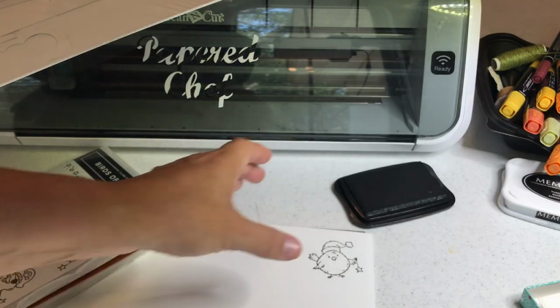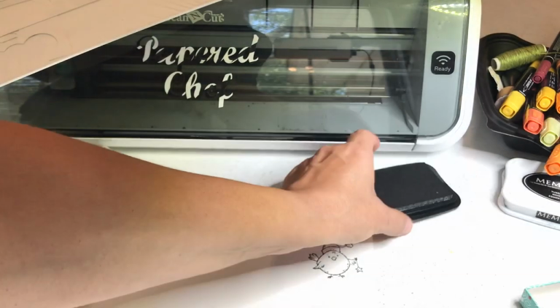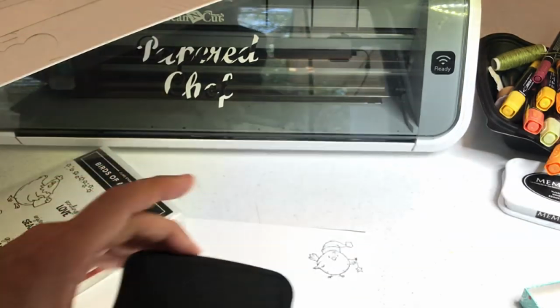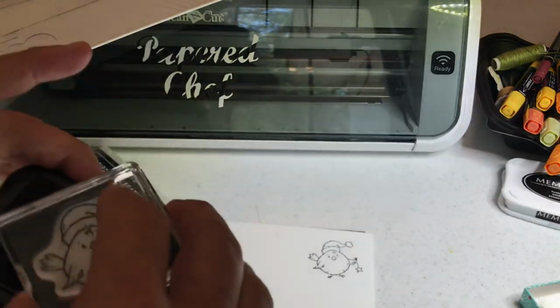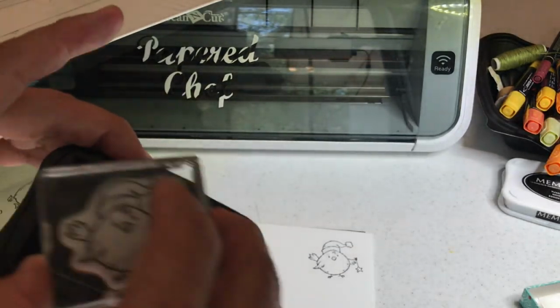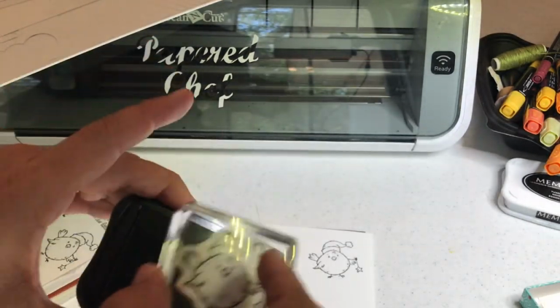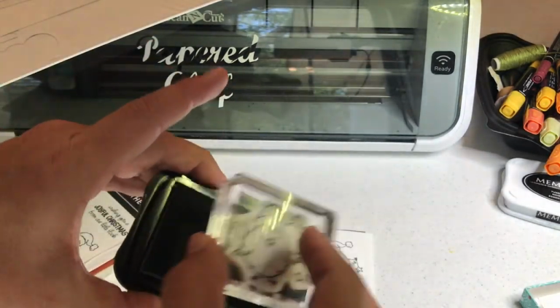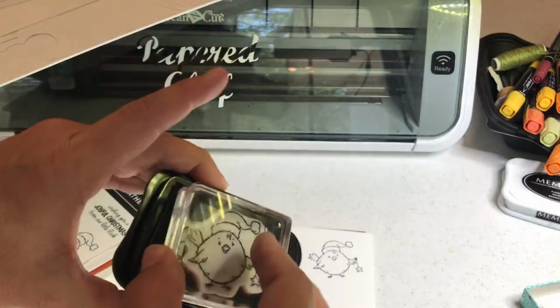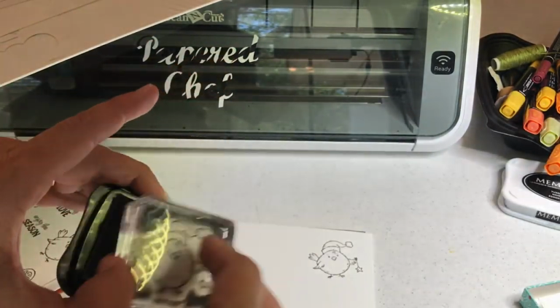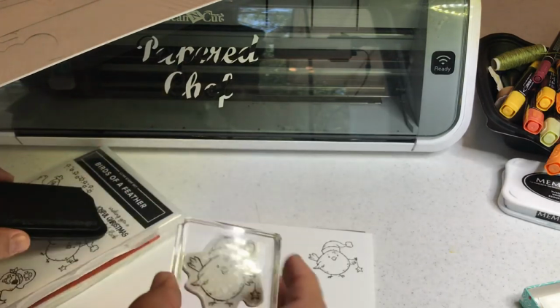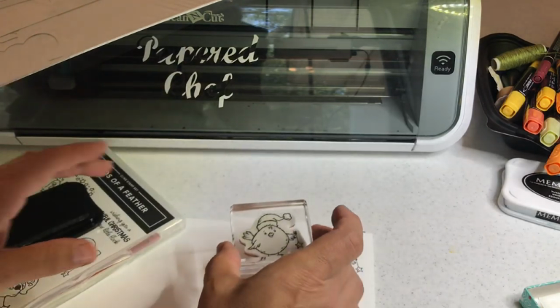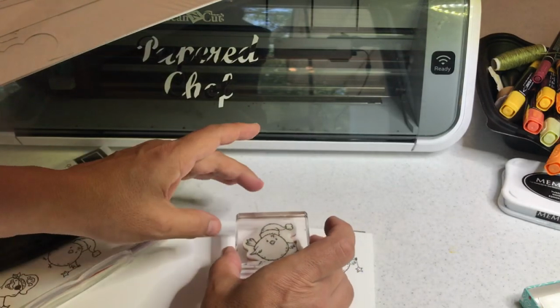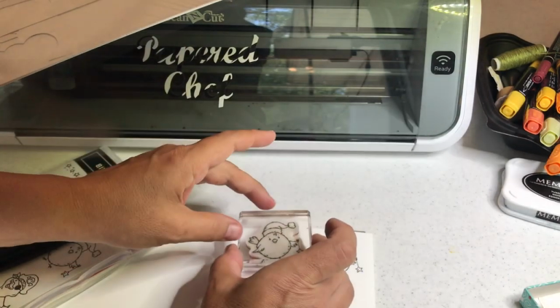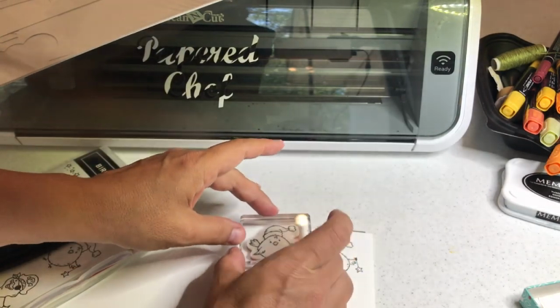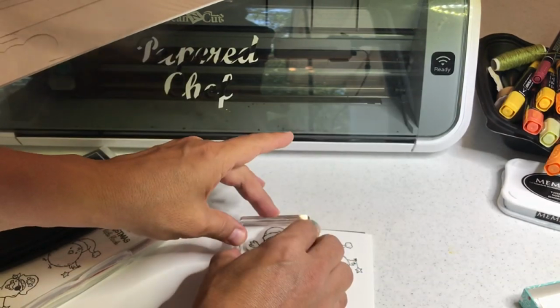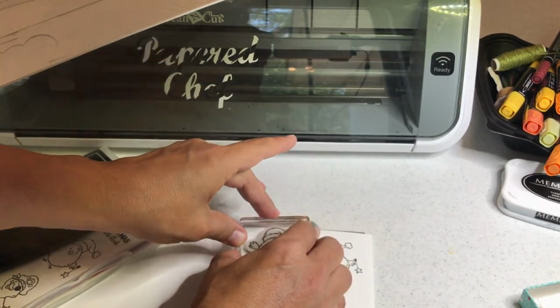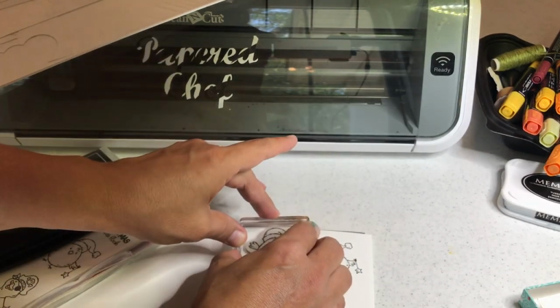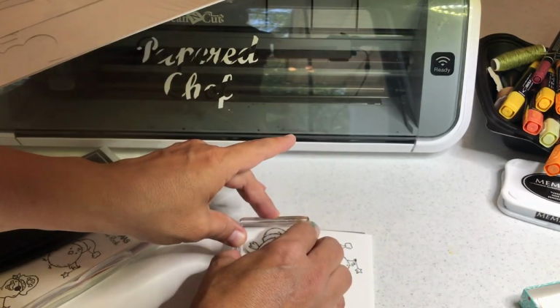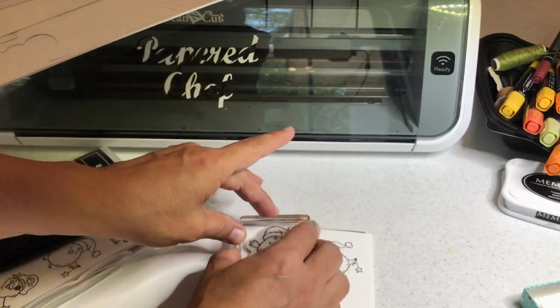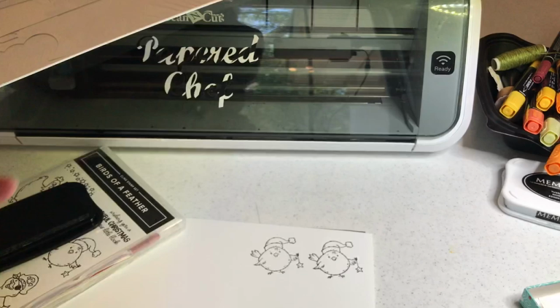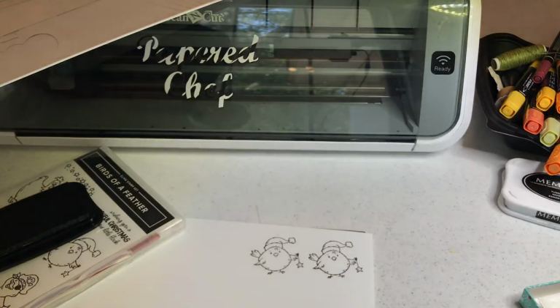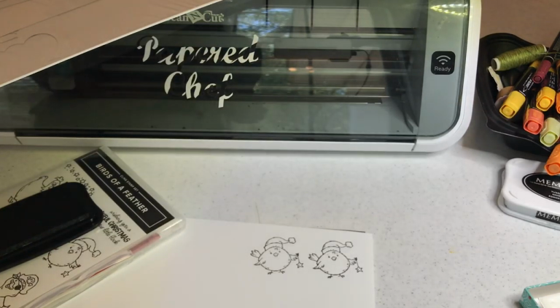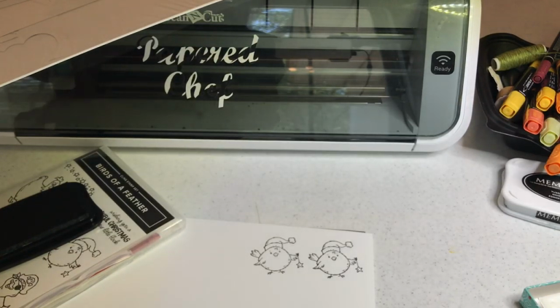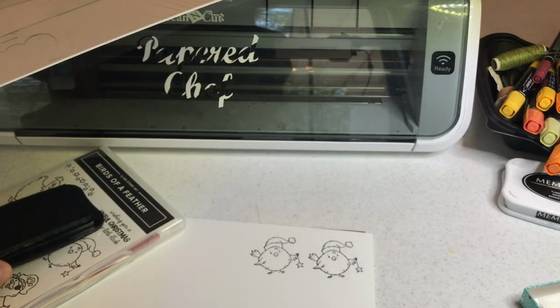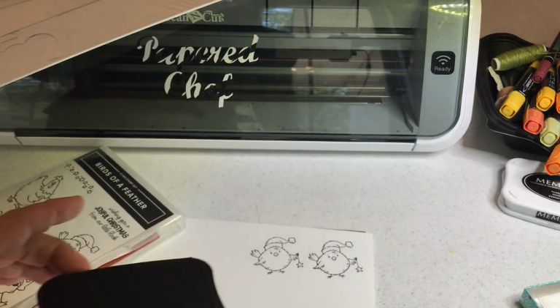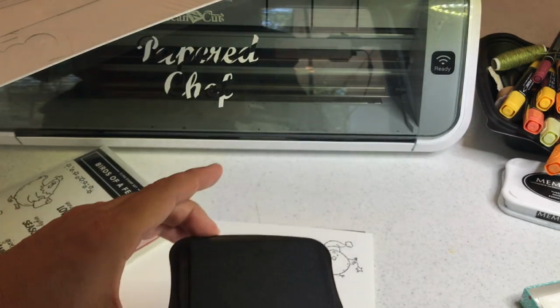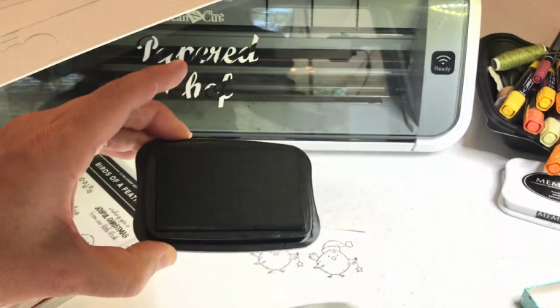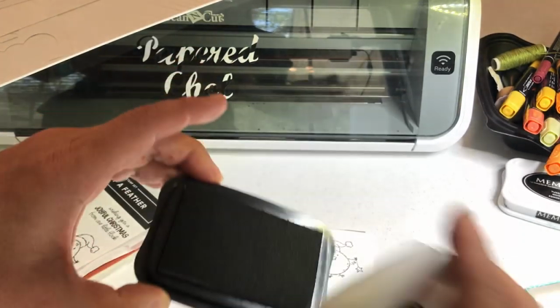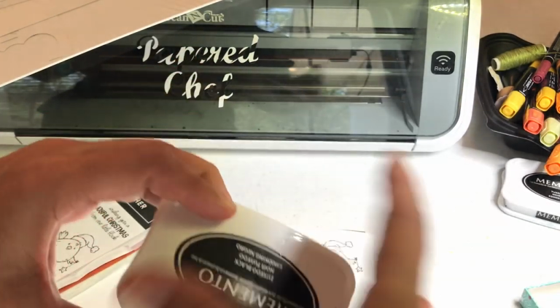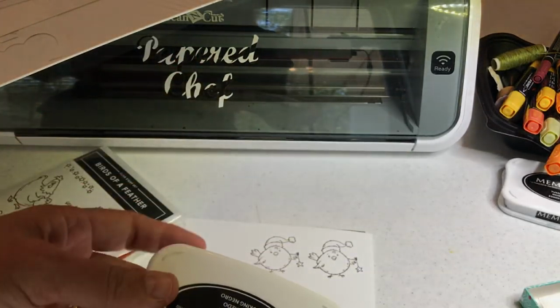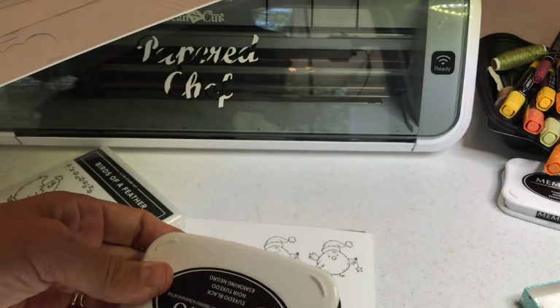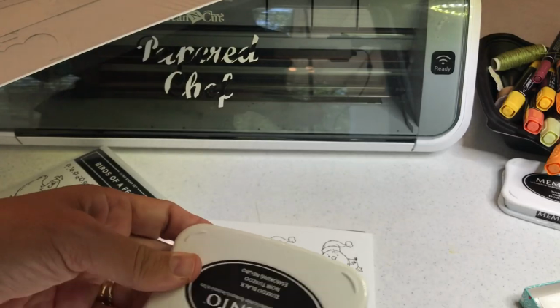I always stamp more than one because if you're going to use your Scan and Cut, you should always stamp more than one for efficiency. In fact, I would usually just stamp an entire 12 by 12 sheet at the same time. Let's just do two for good measure.